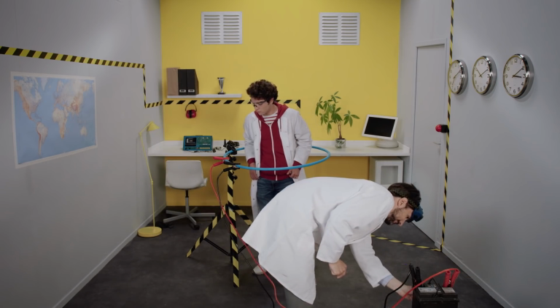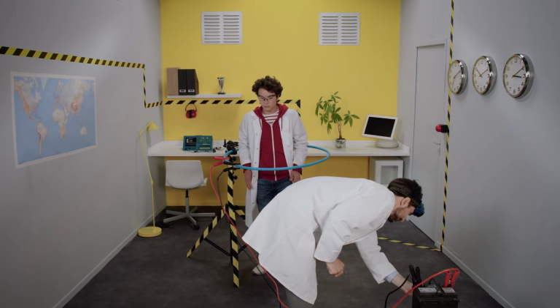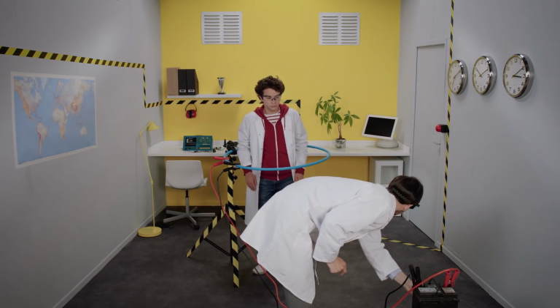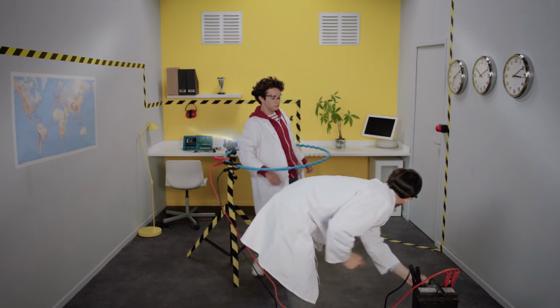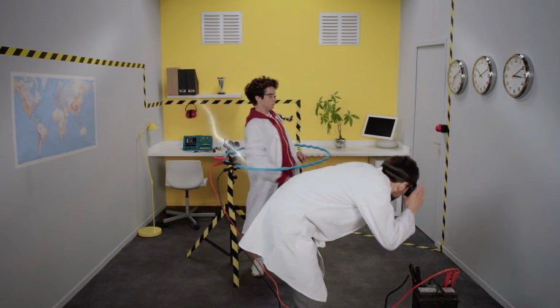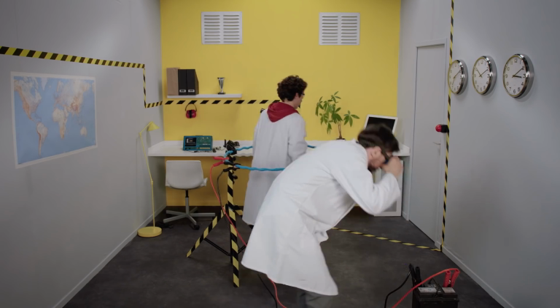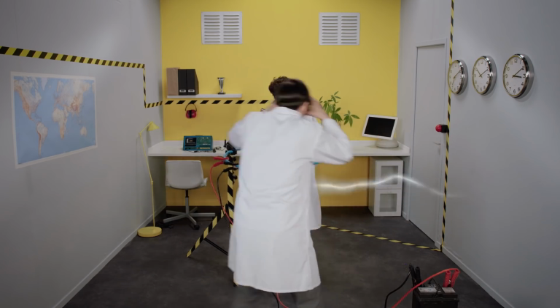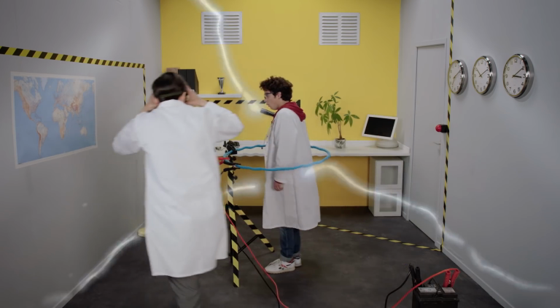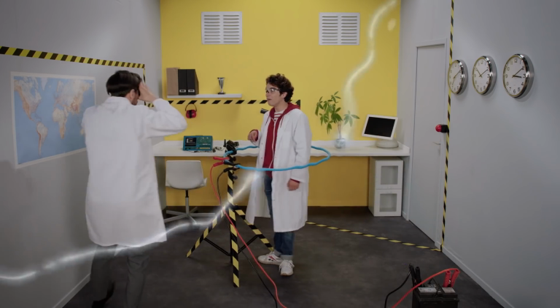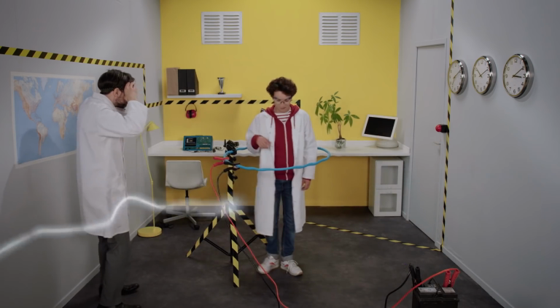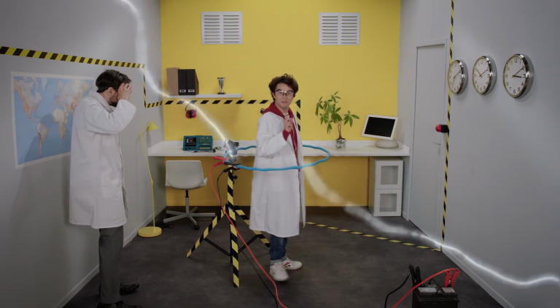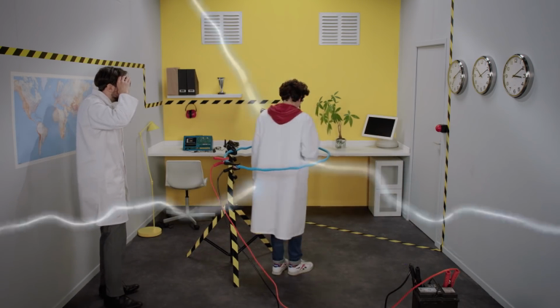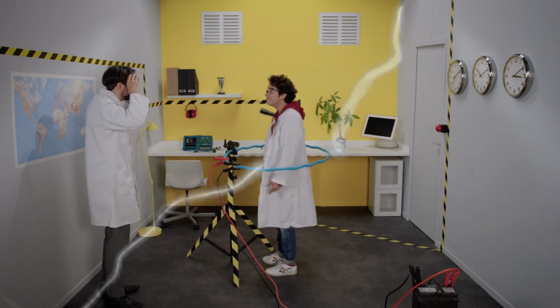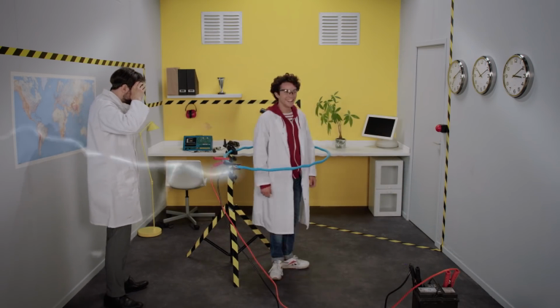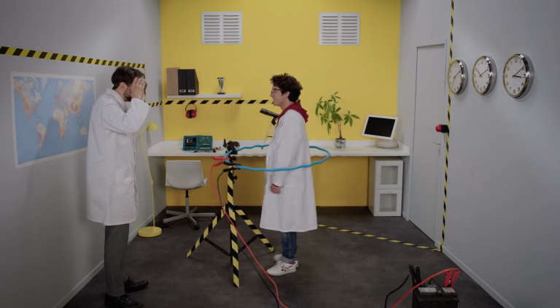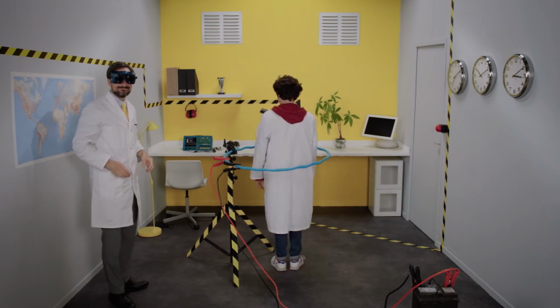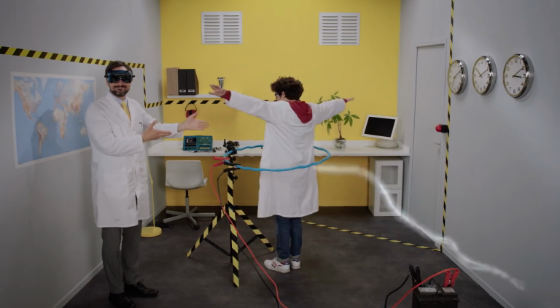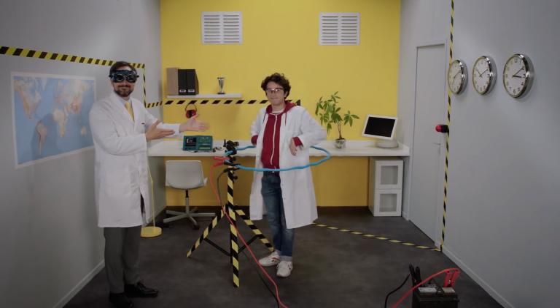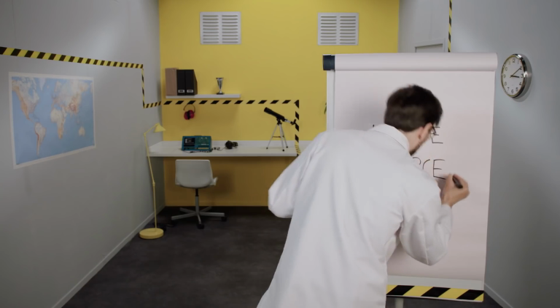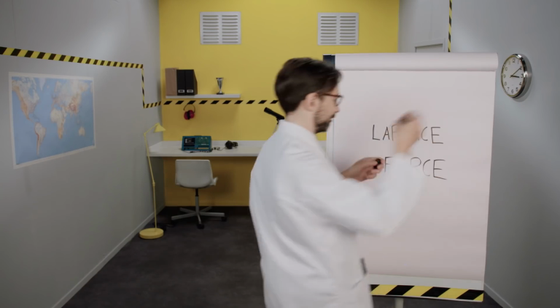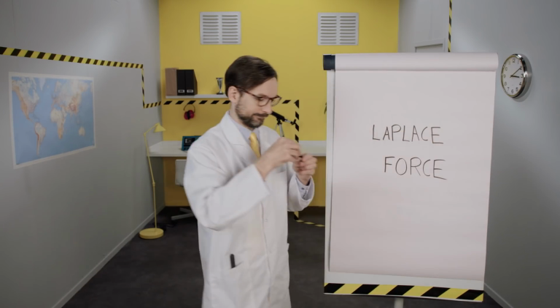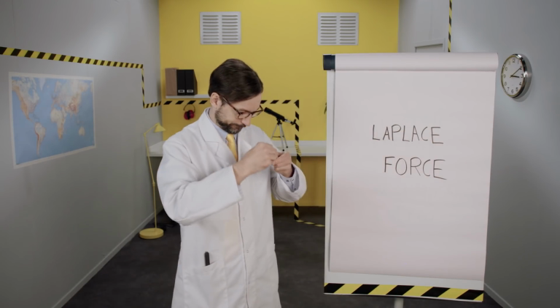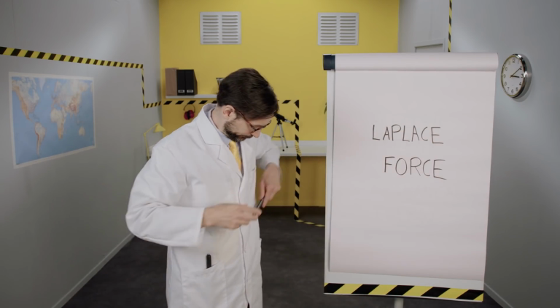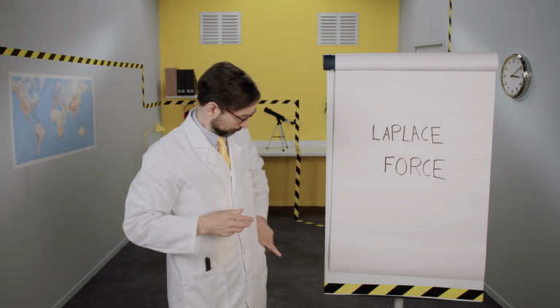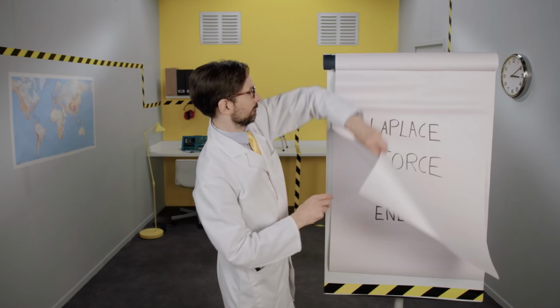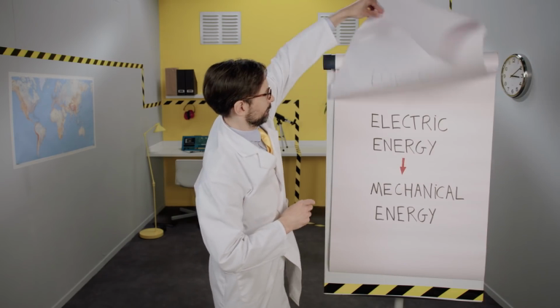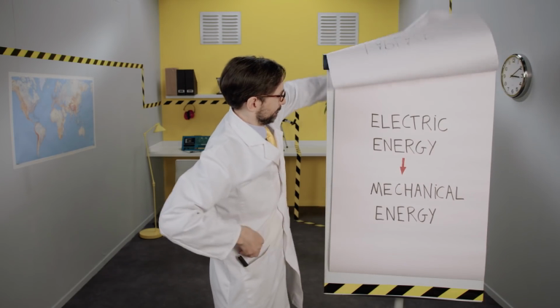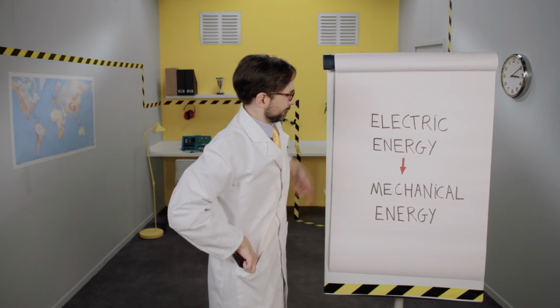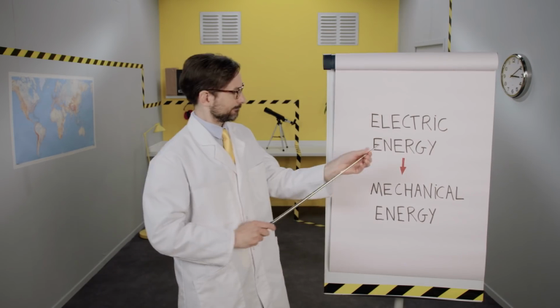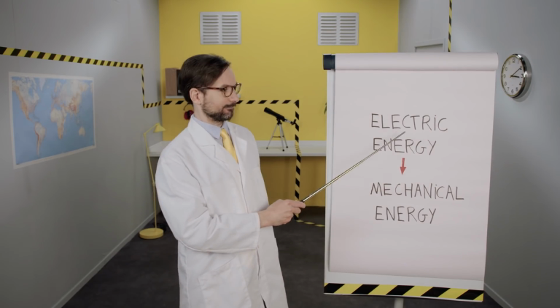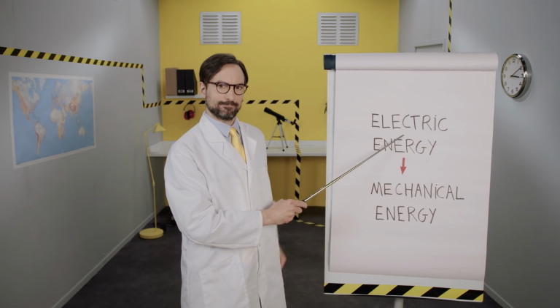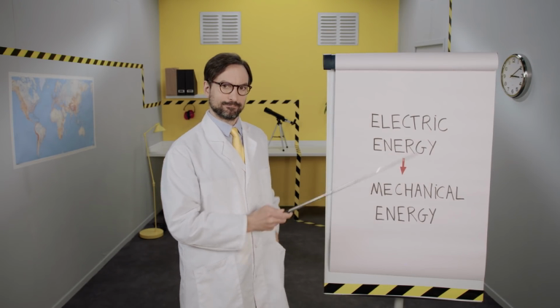Composed of permanent magnets, the rotor, when submitted to electromagnetic forces – like you can see here – starts to move. Known as Laplace Force, it's thanks to this principle of physics that electric energy is converted into mechanical energy.